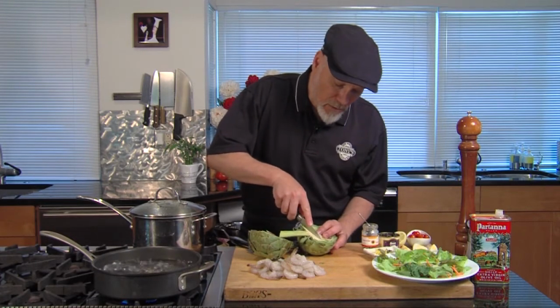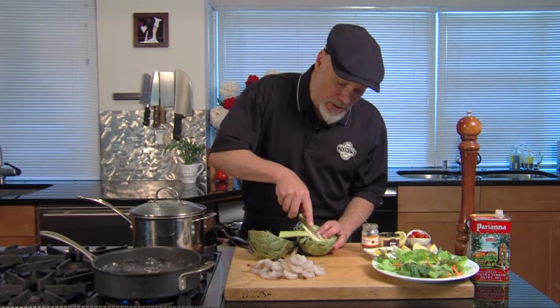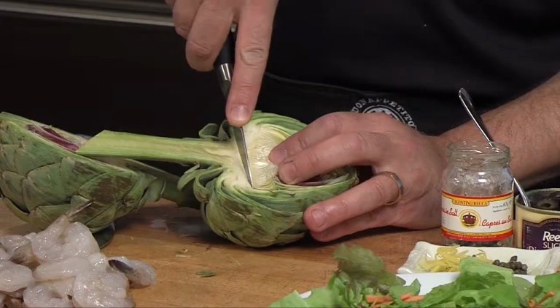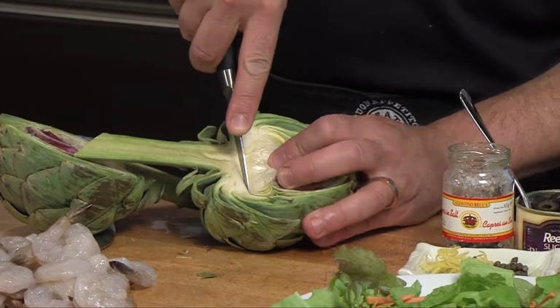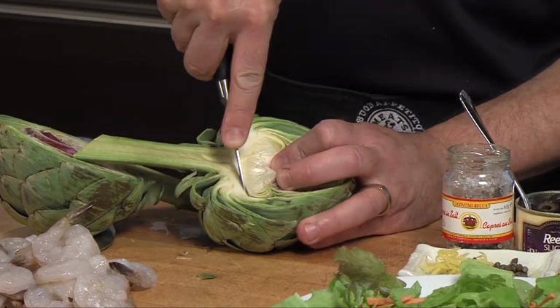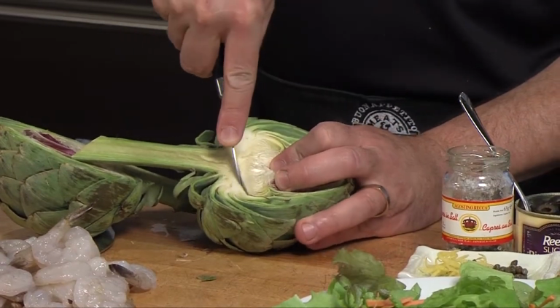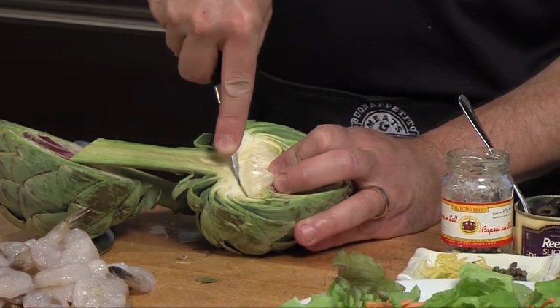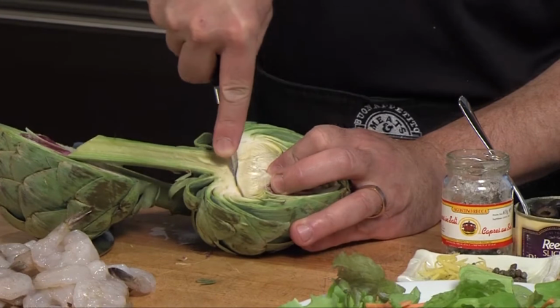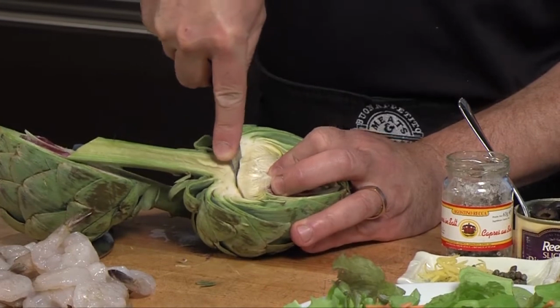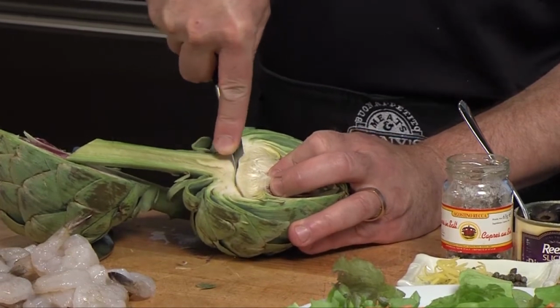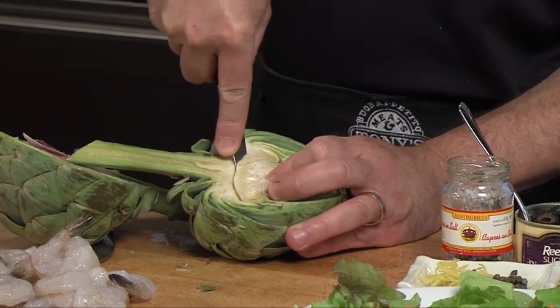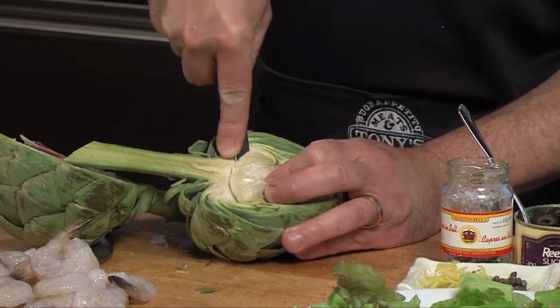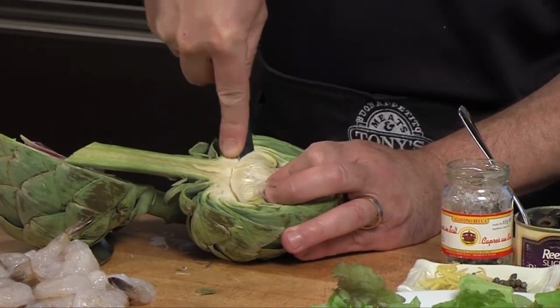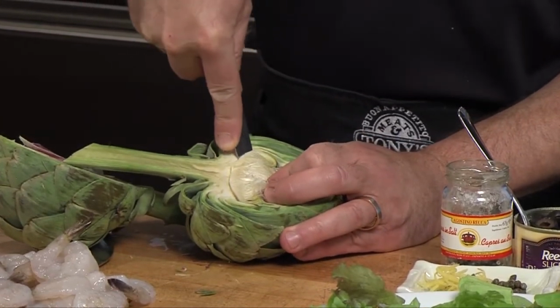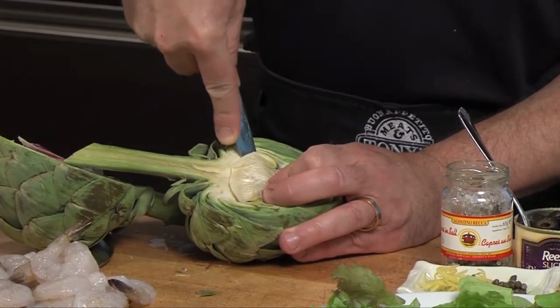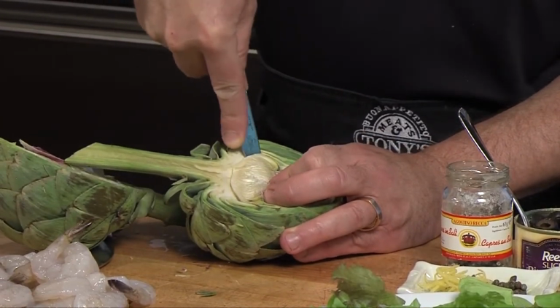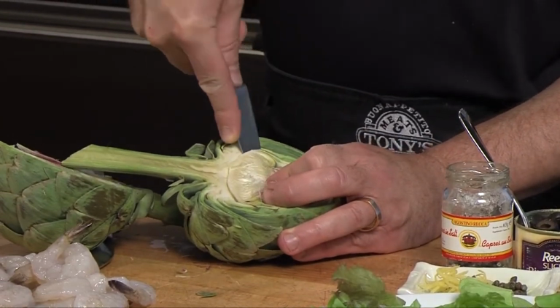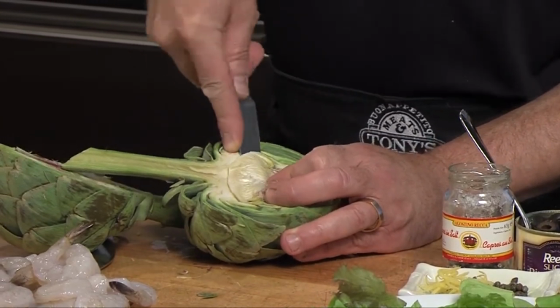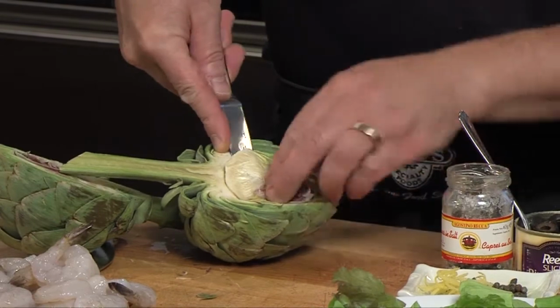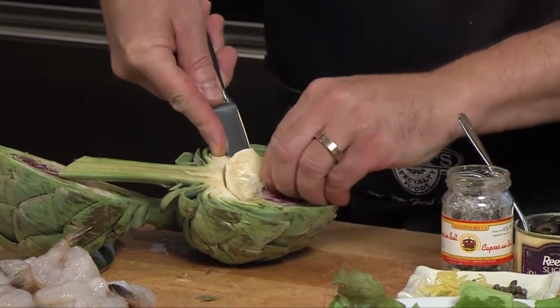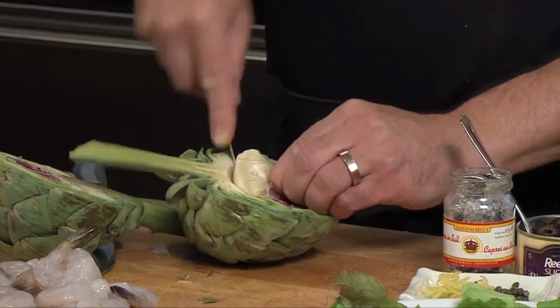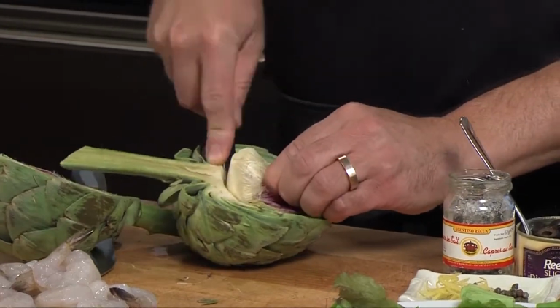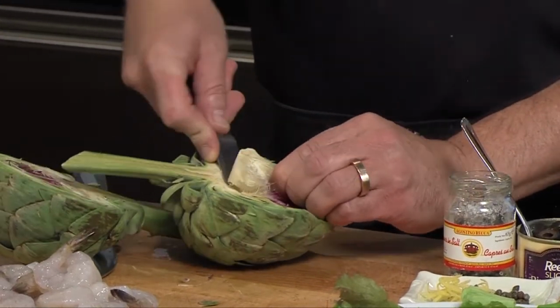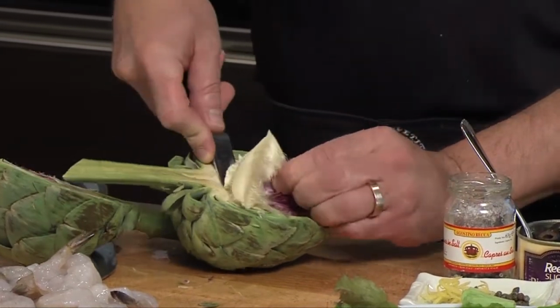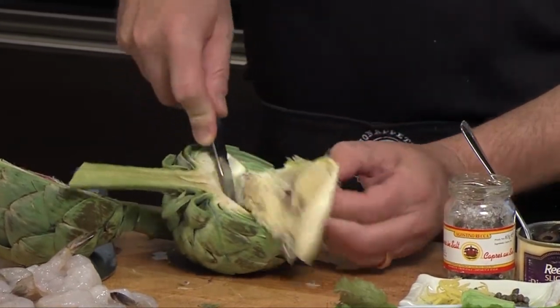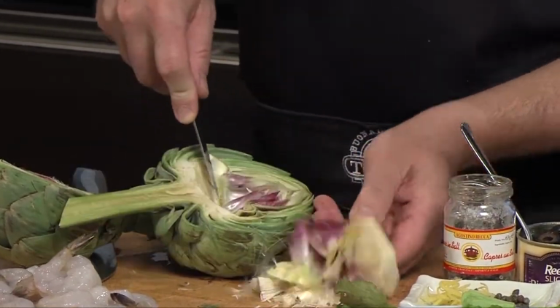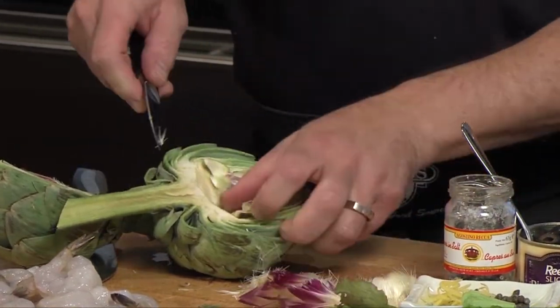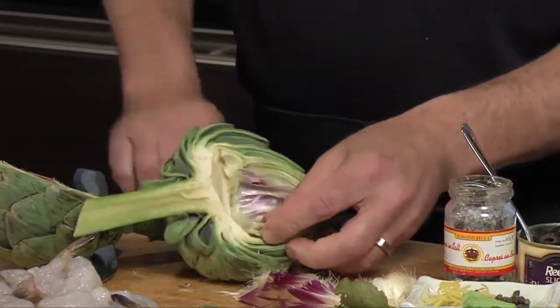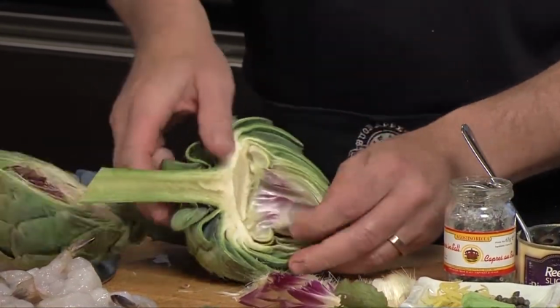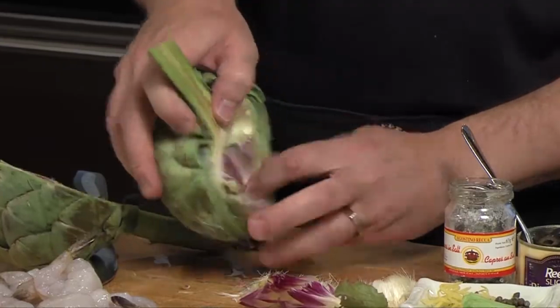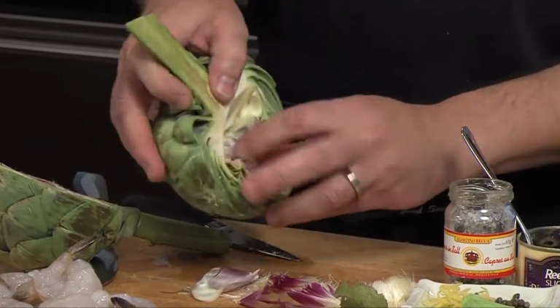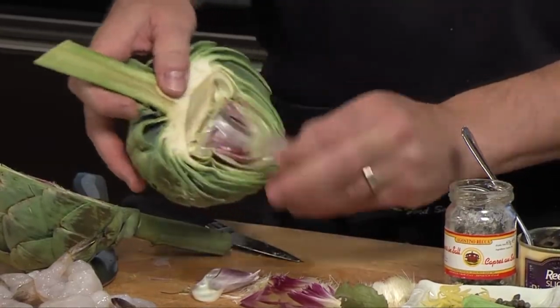What we're going to do is take a smaller knife and cut a semicircle — kind of like a smiley face — into this fella, and cut that choke out. Now I can just lift and pop that choke out in one piece. This is ready to cook.